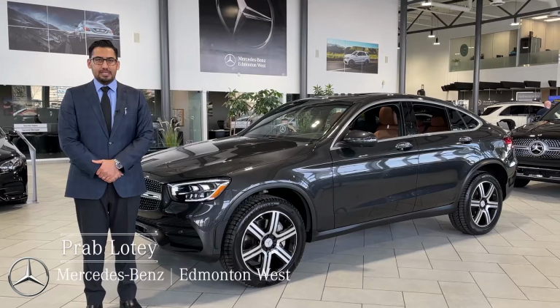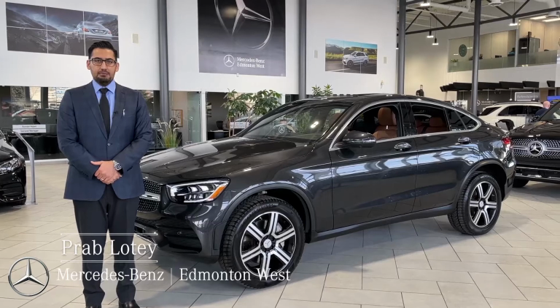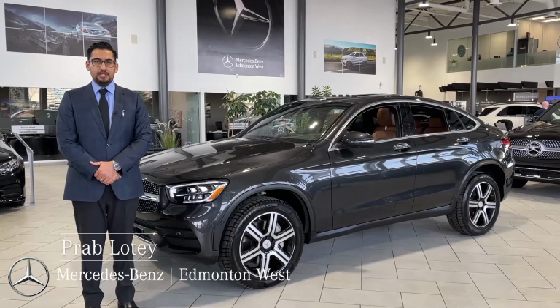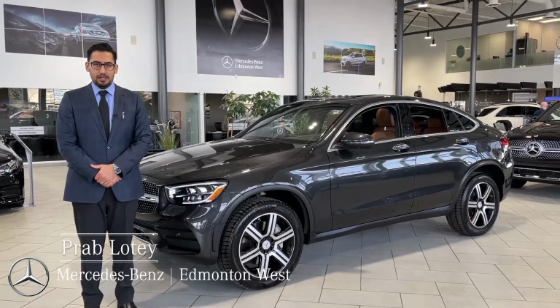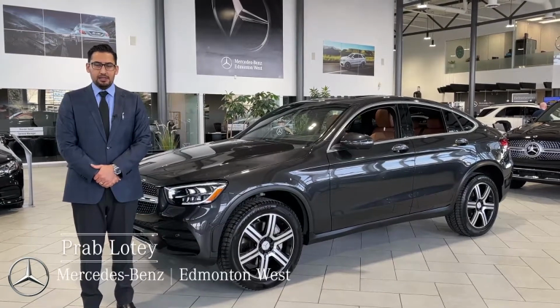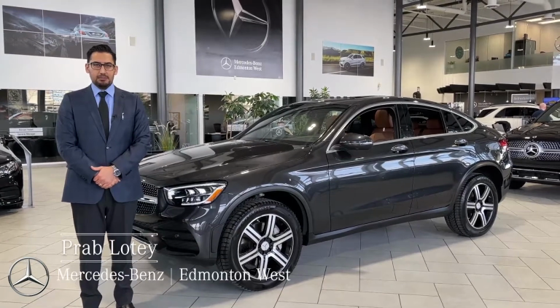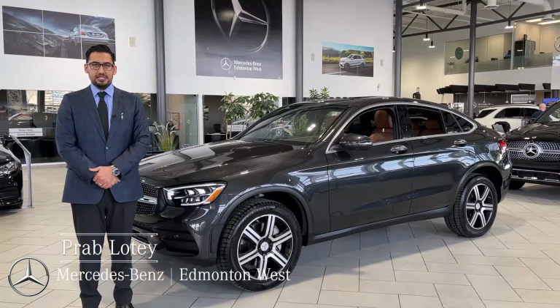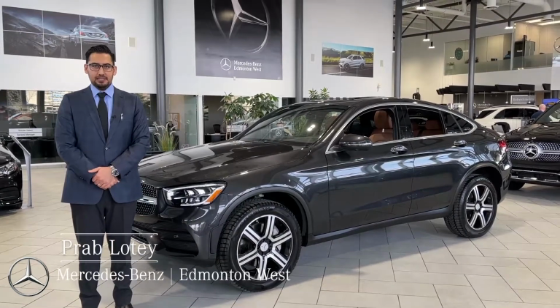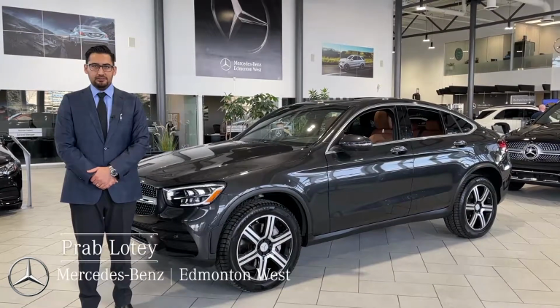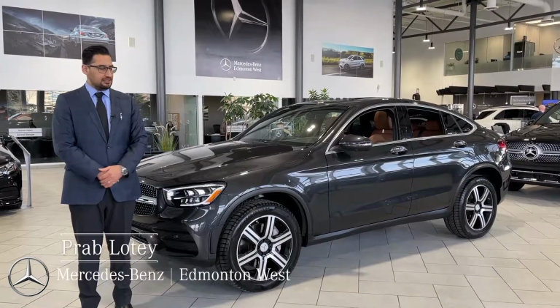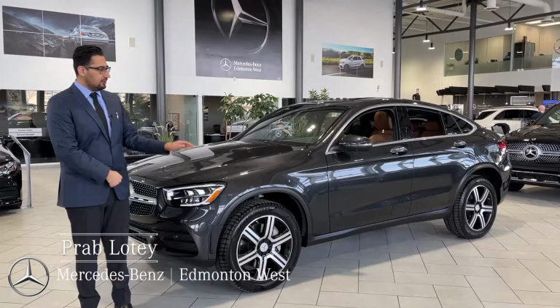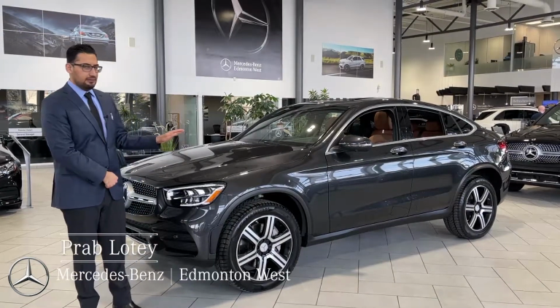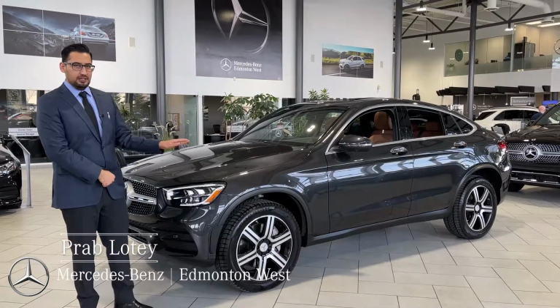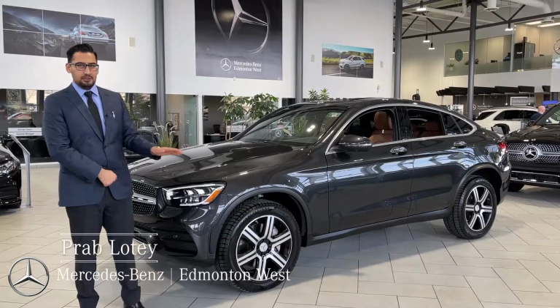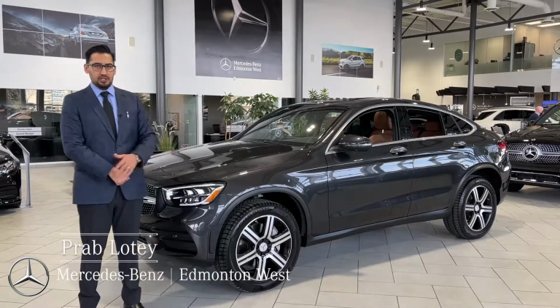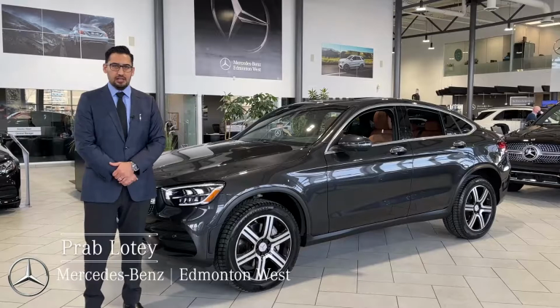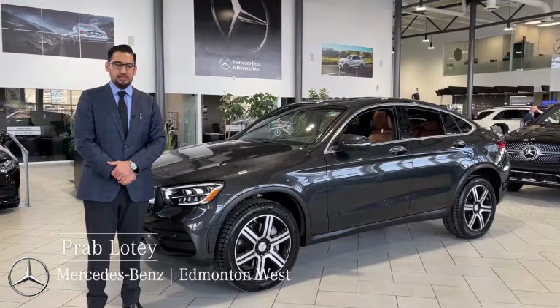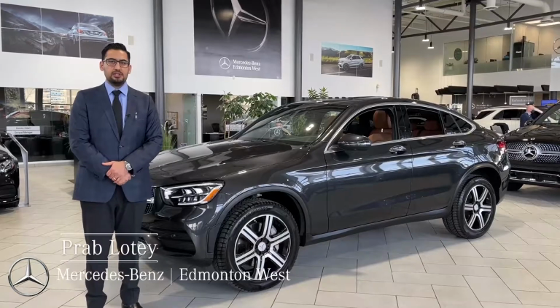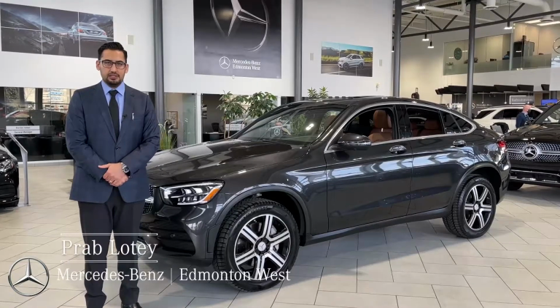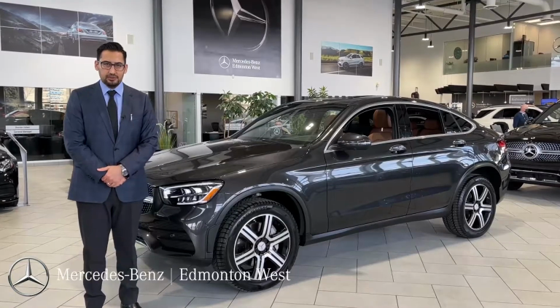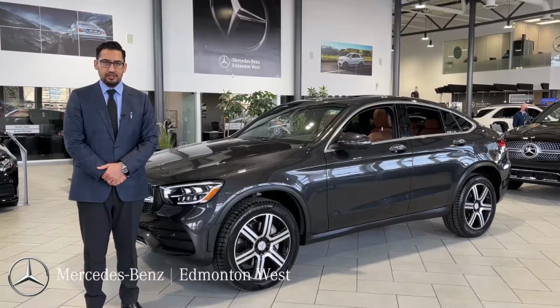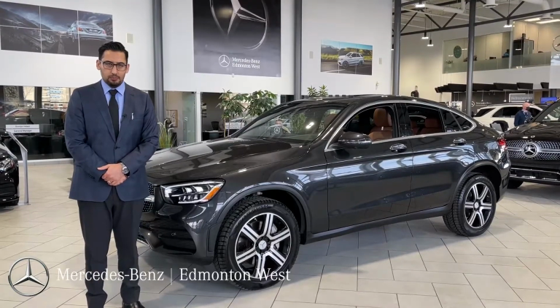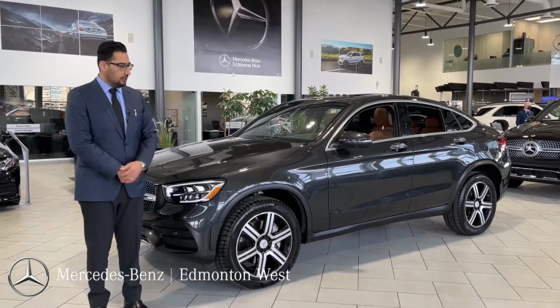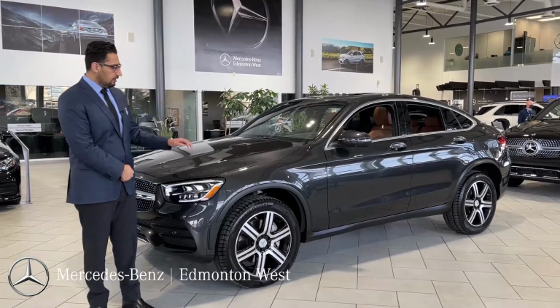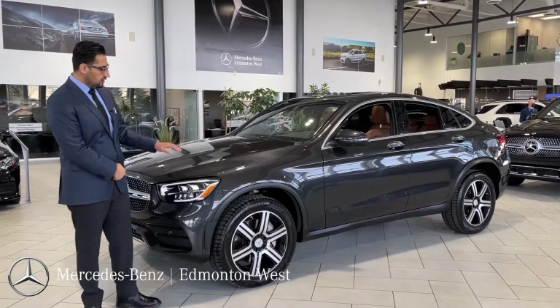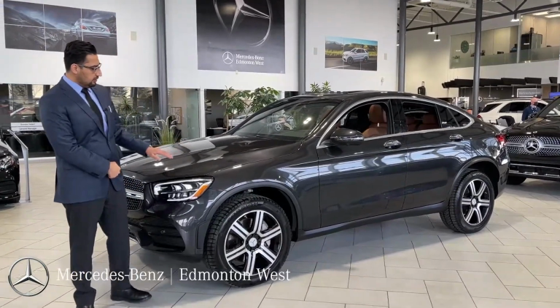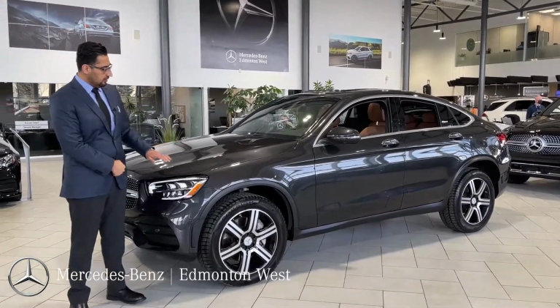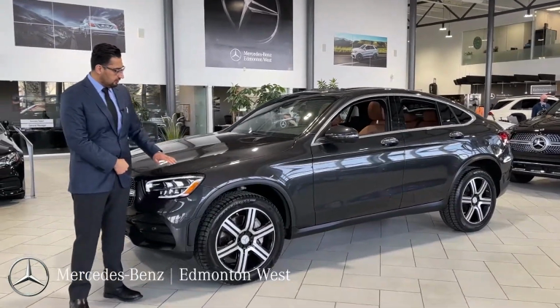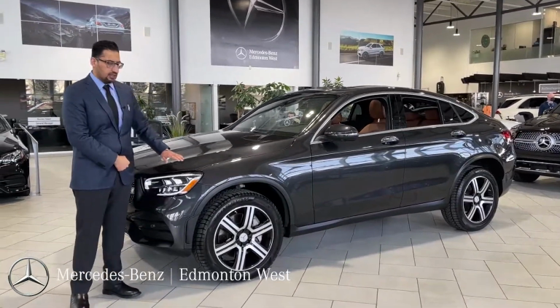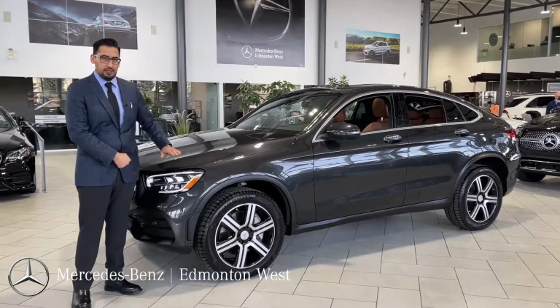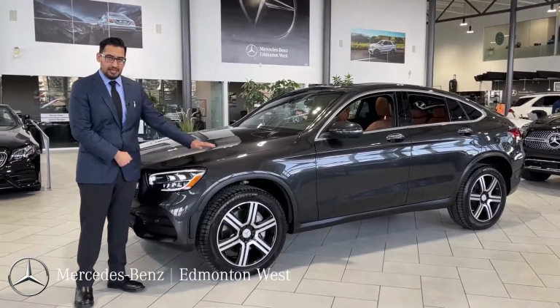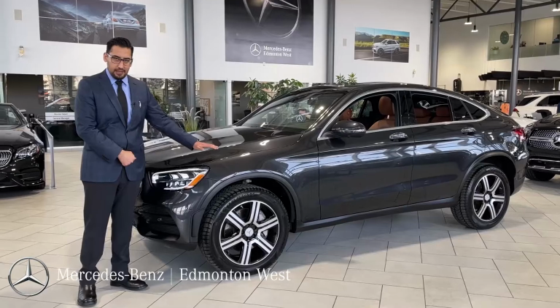Hi, my name is Prabh. I'm with Mercedes-Benz Edmonton West, and today we have a very limited production car. It's our GLC 300 Coupe, finished with graphite gray metallic paint.